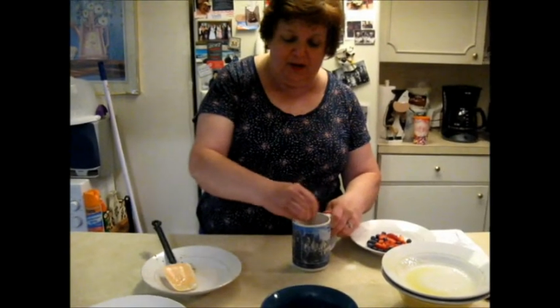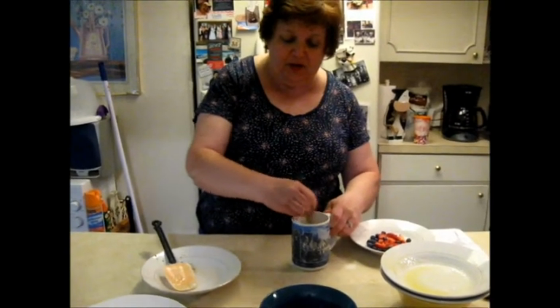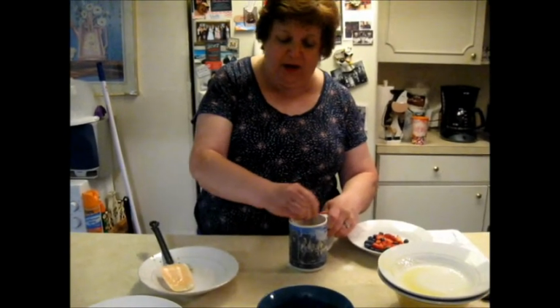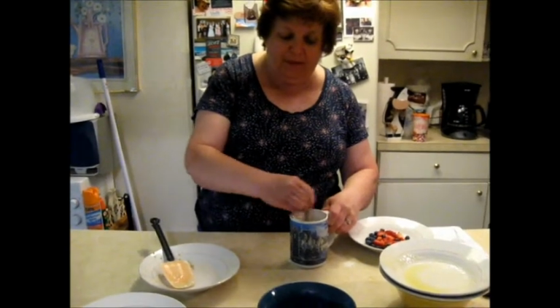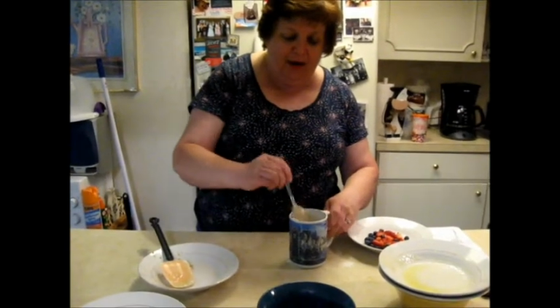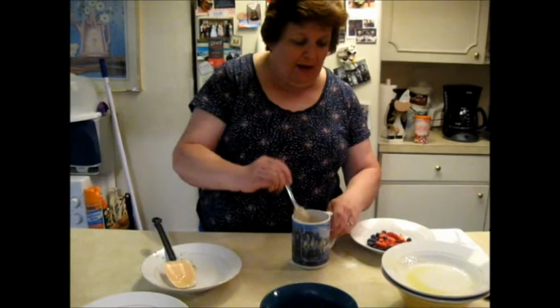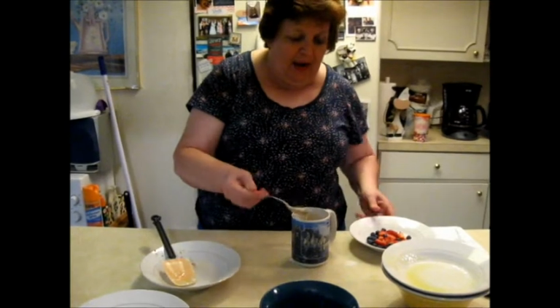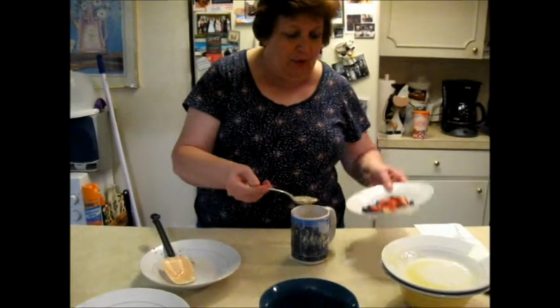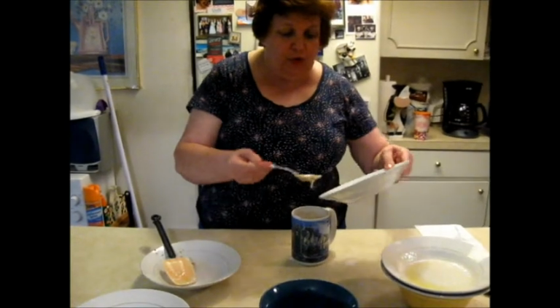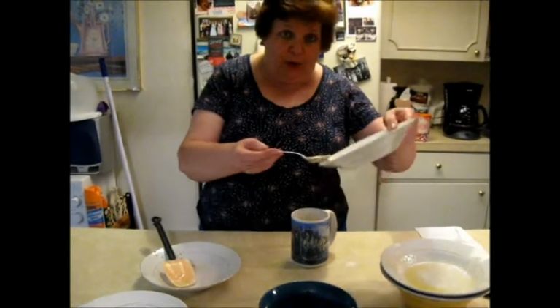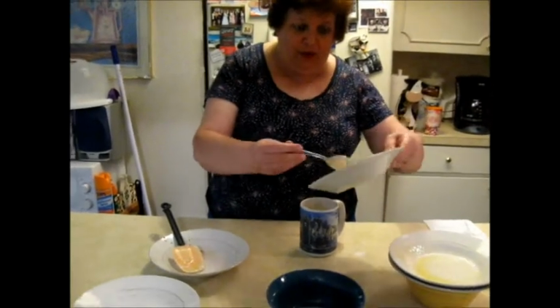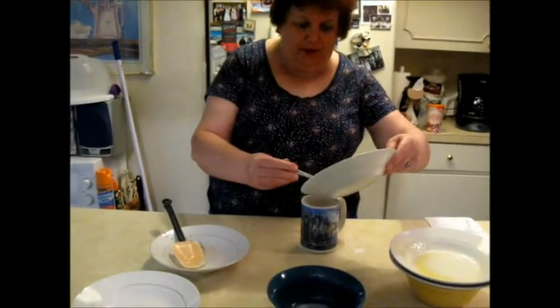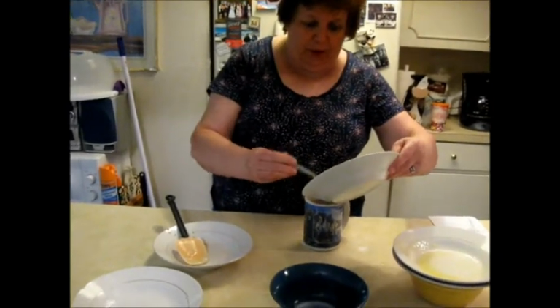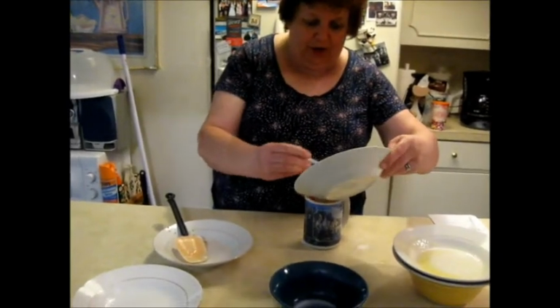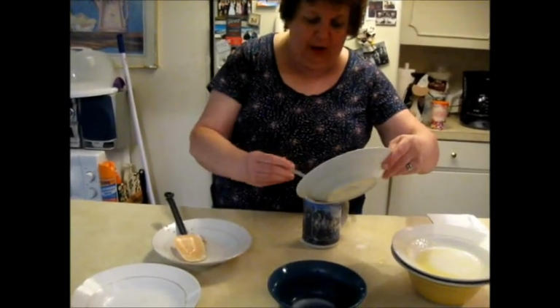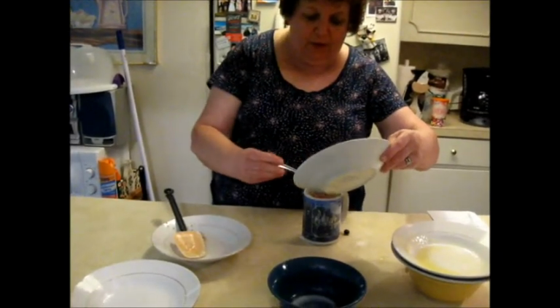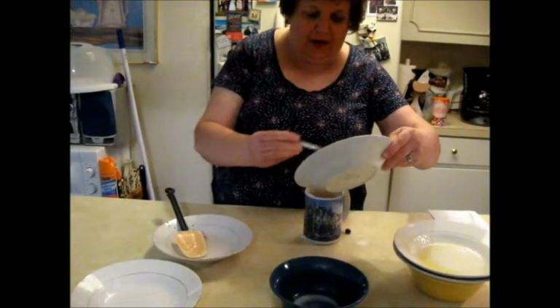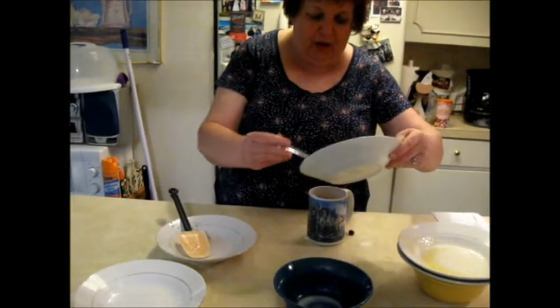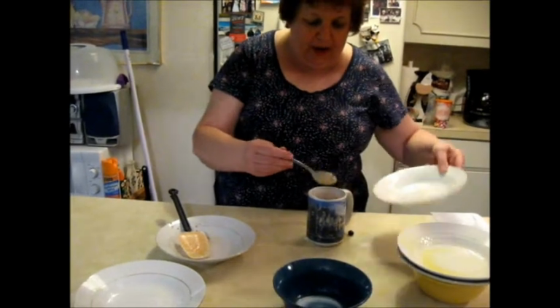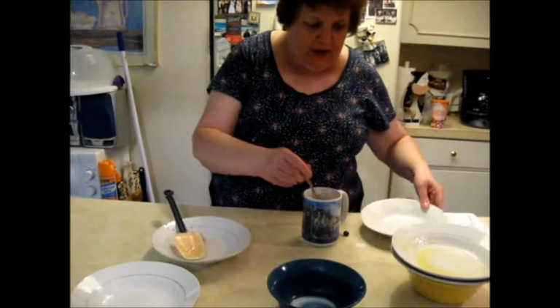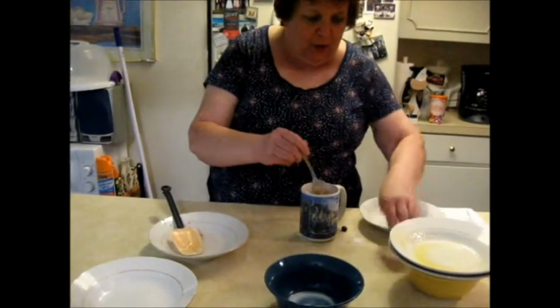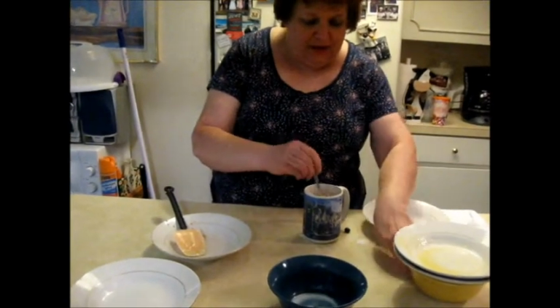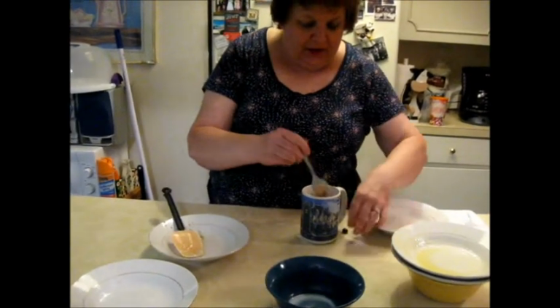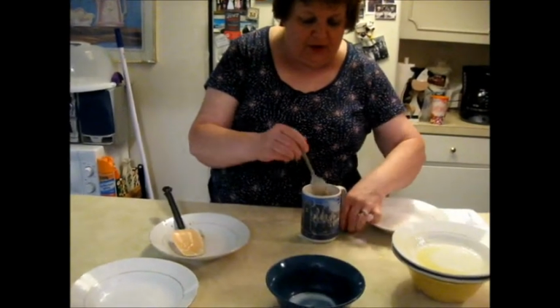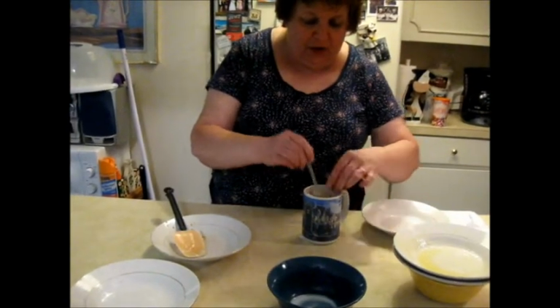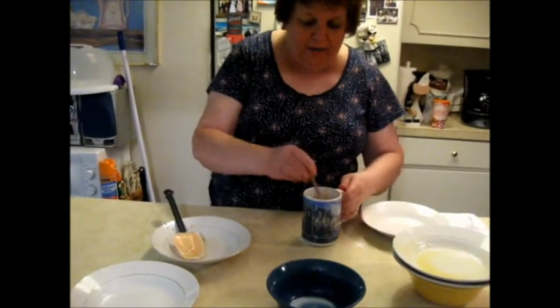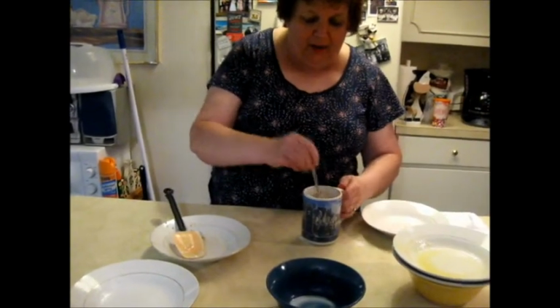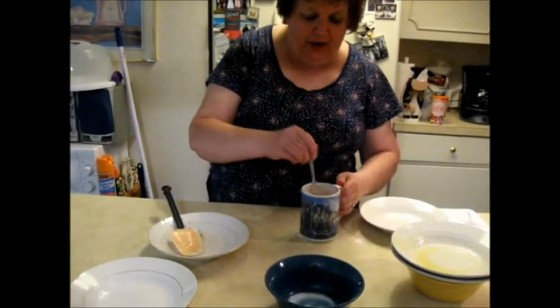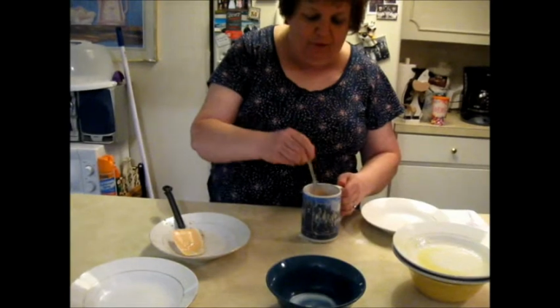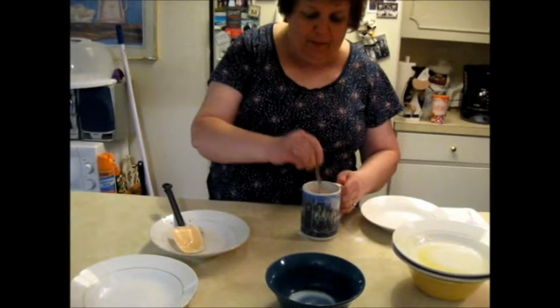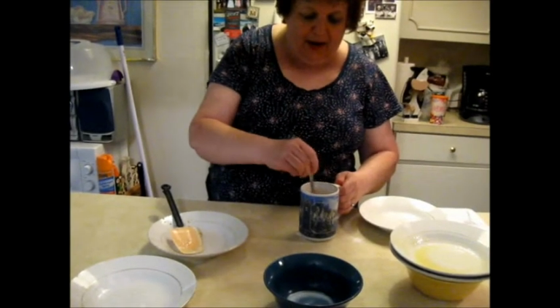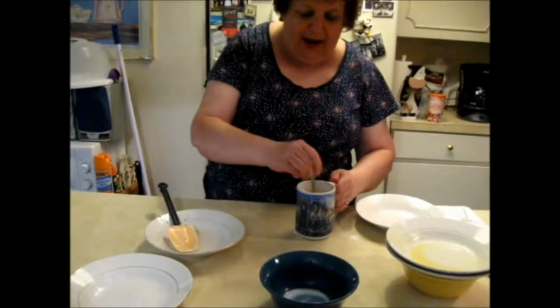So this is all stirred up. I am going to incorporate the strawberries and blueberries in here and show this to the camera in a minute once it is all stirred up. Then I will heat it up for a minute and a half.